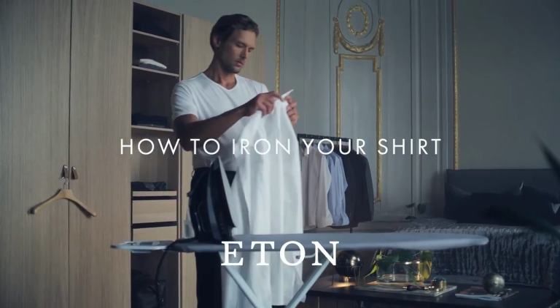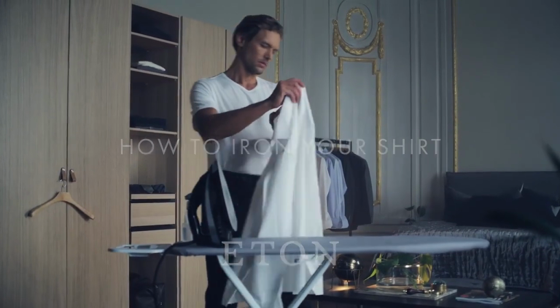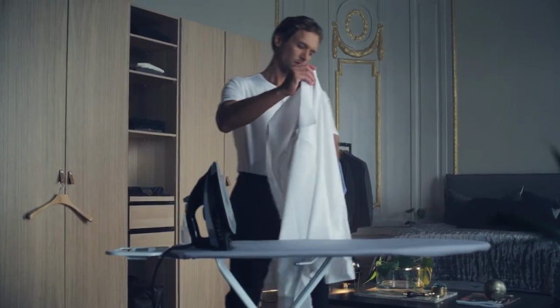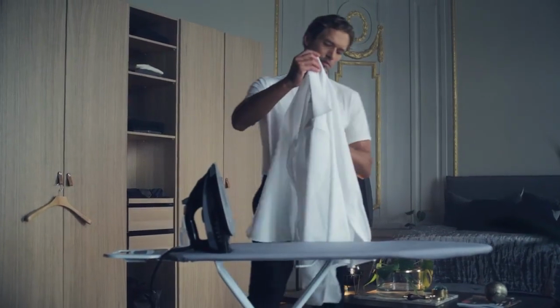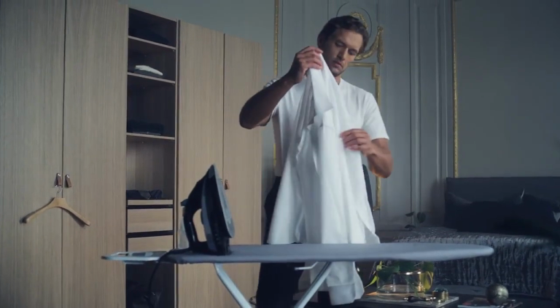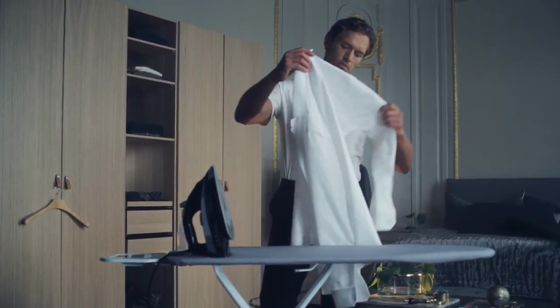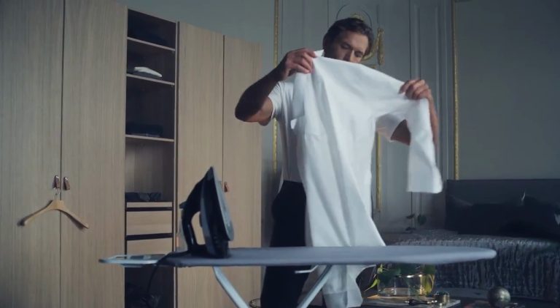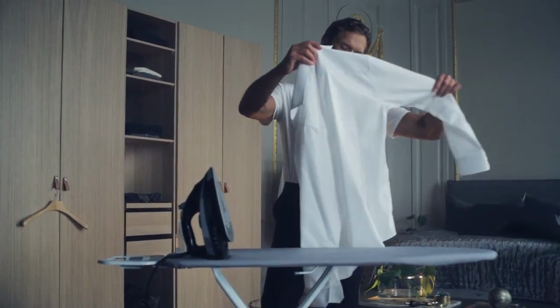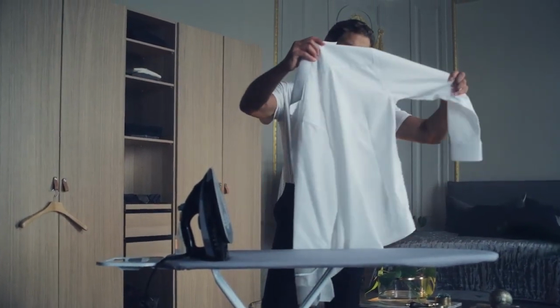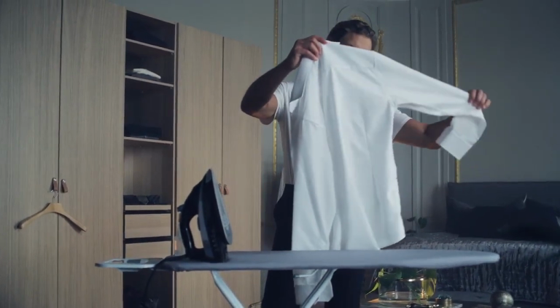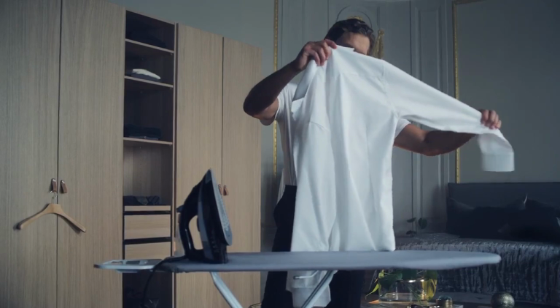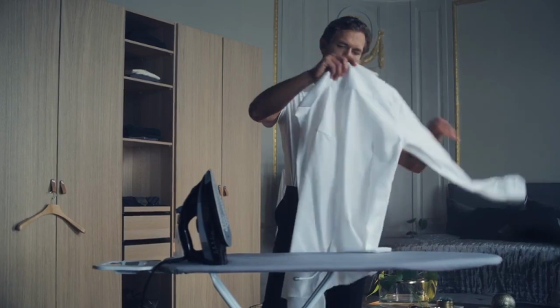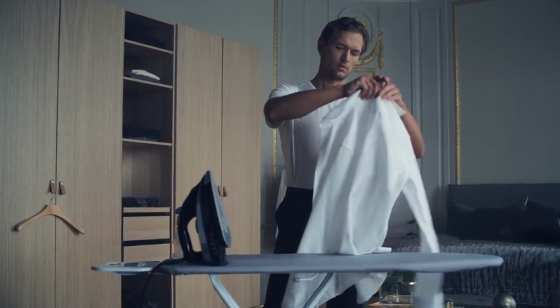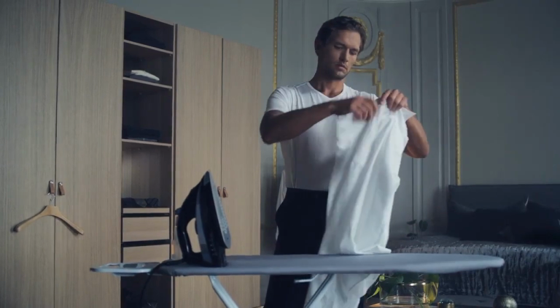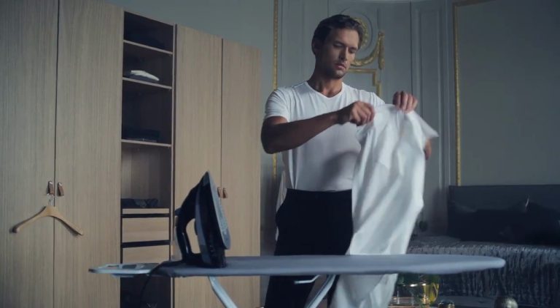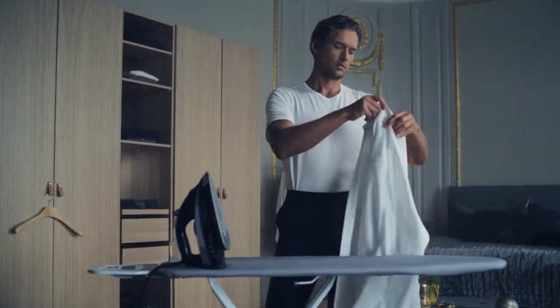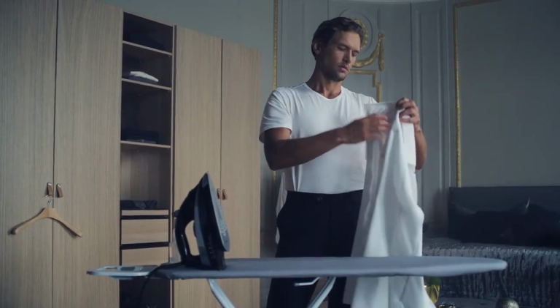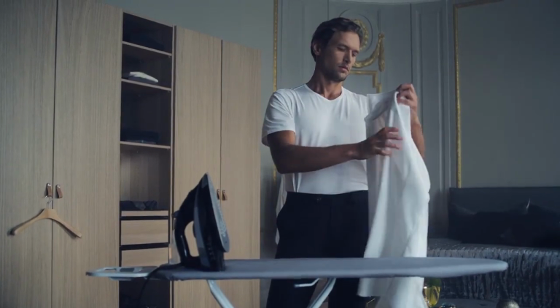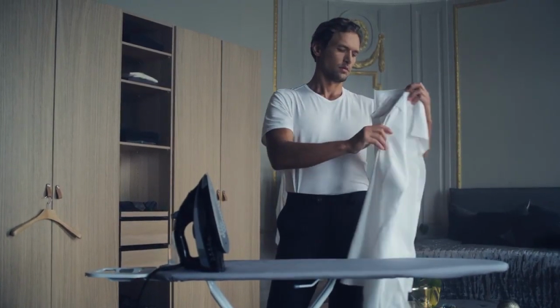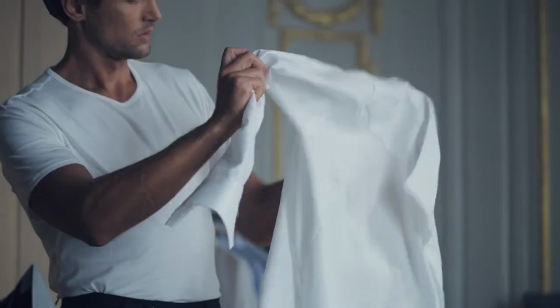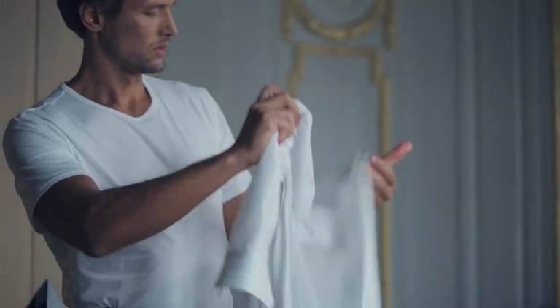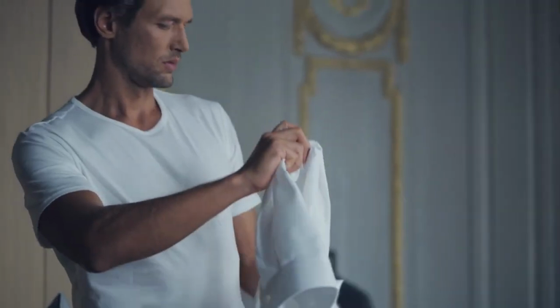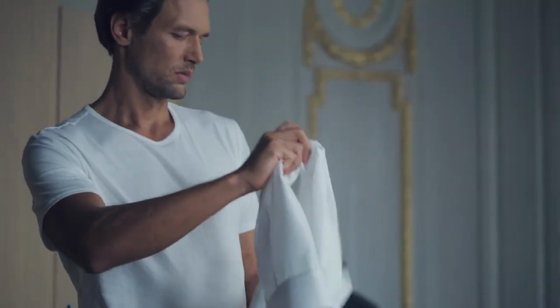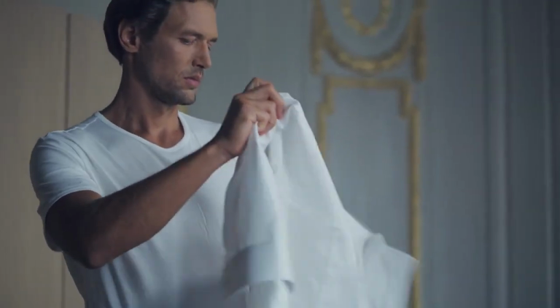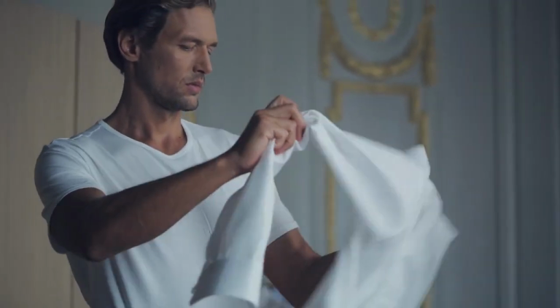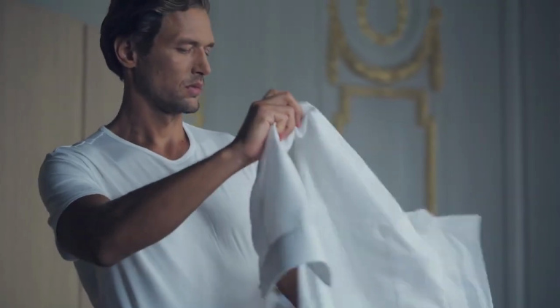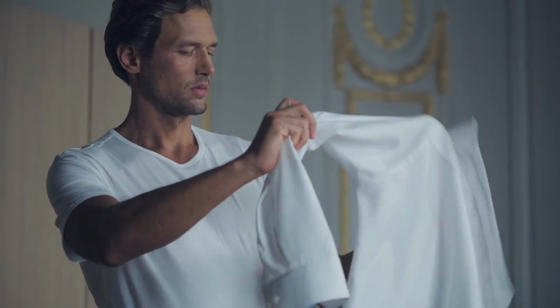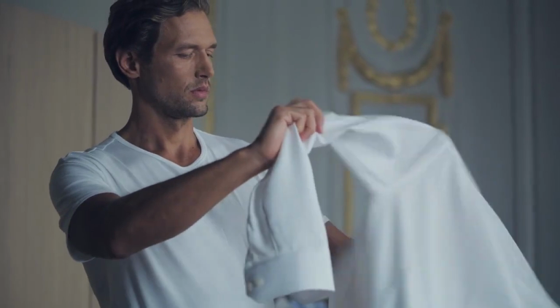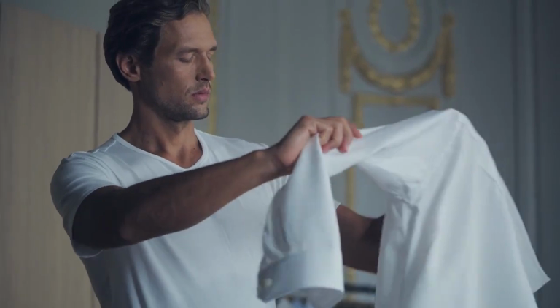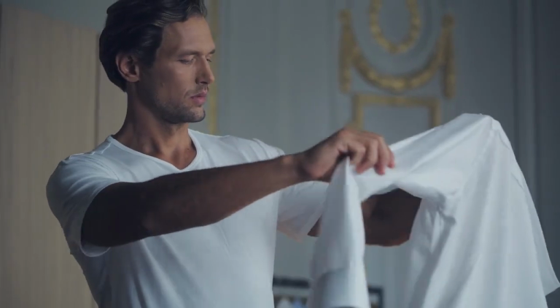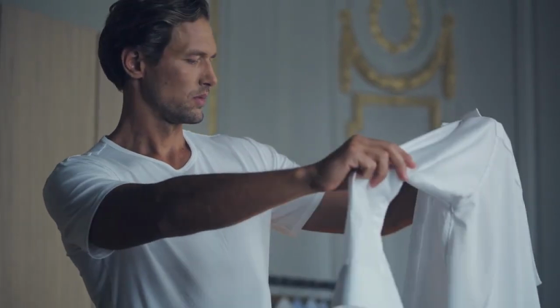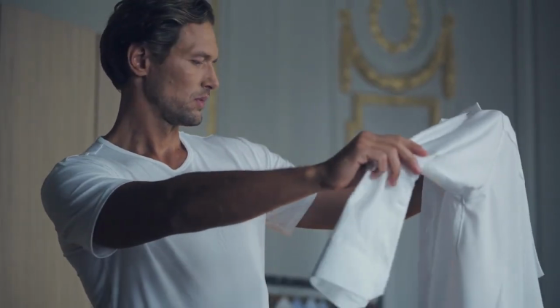Due to its crease-resistant fabric, the Eaton shirt is not always necessary to iron. Sometimes it'll even do if I wear it and let my body heat sort out the creases.